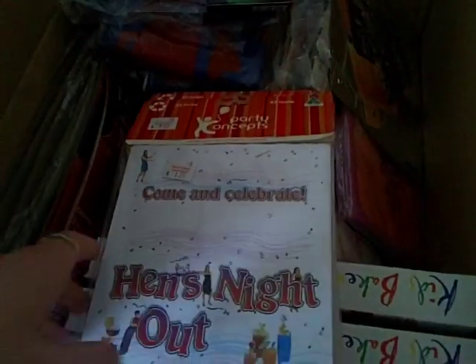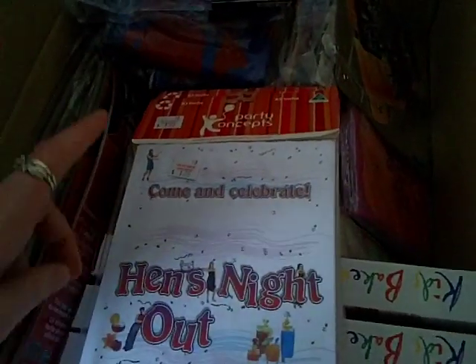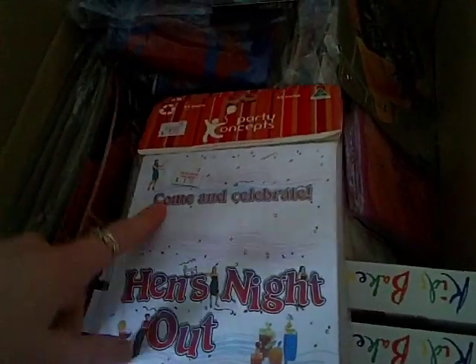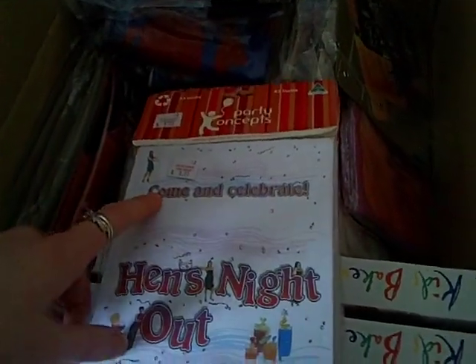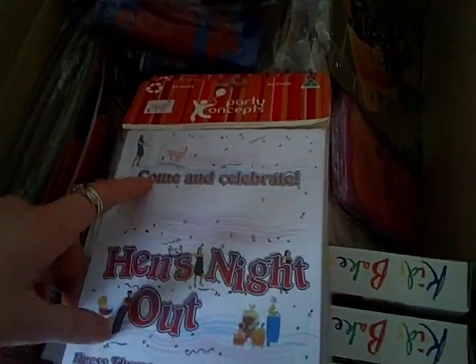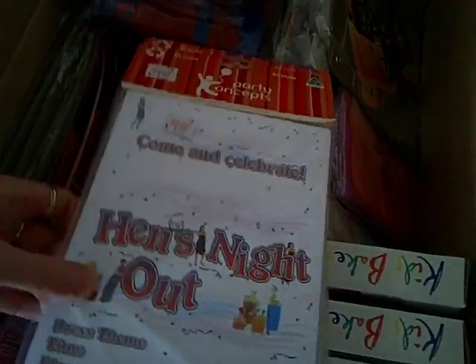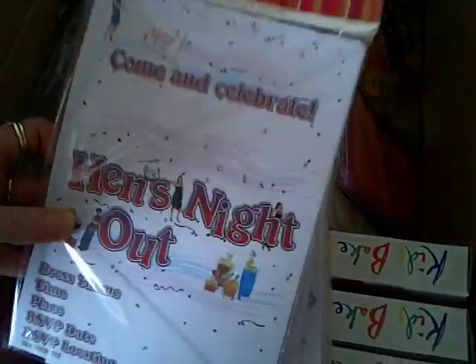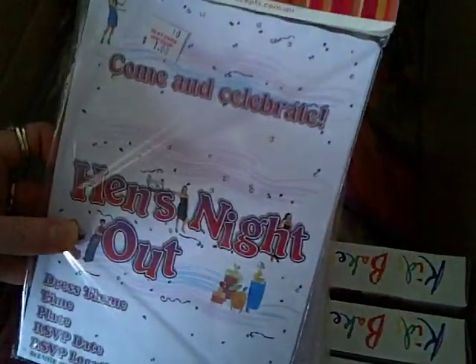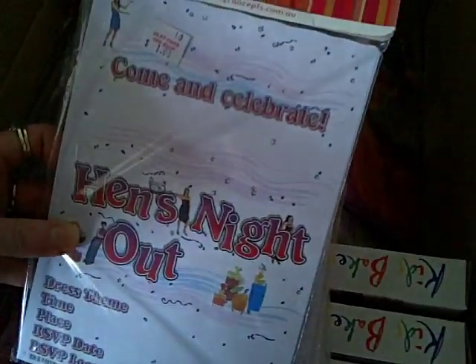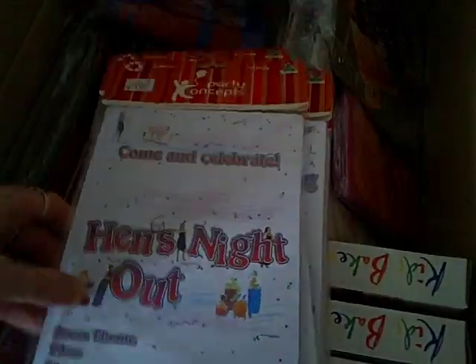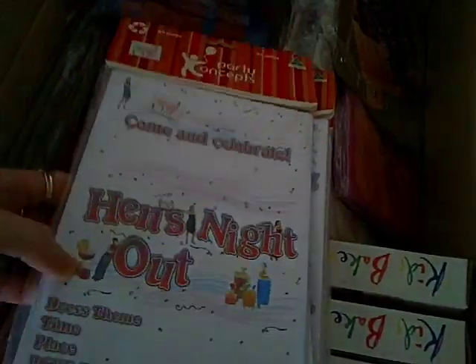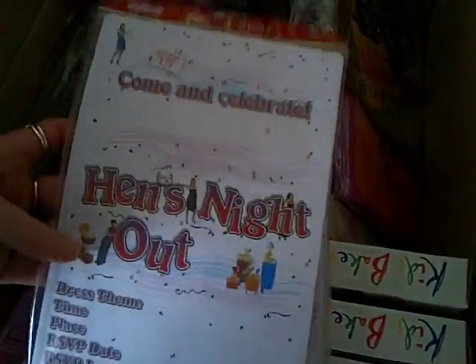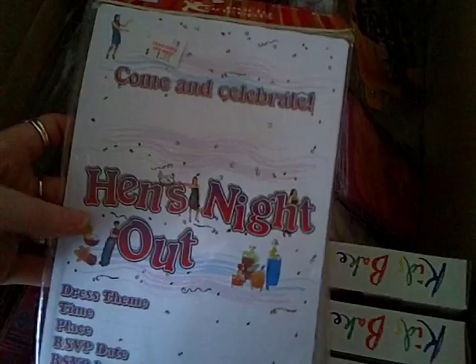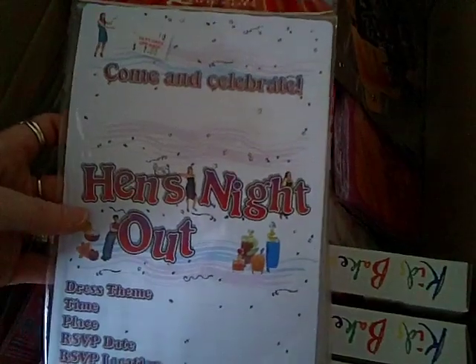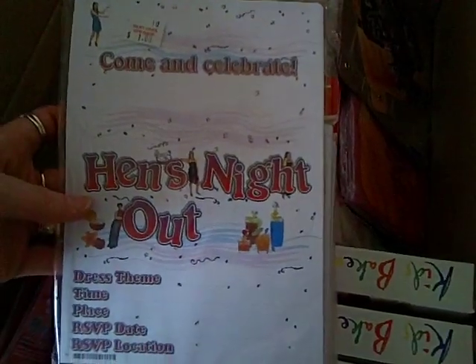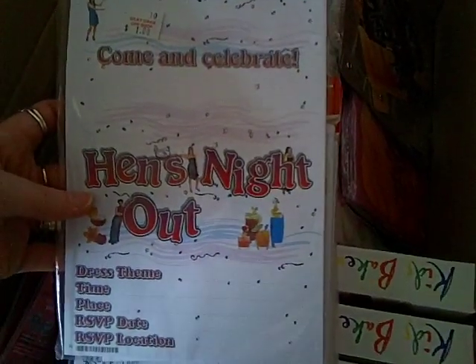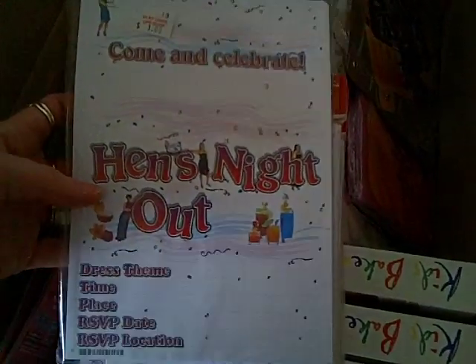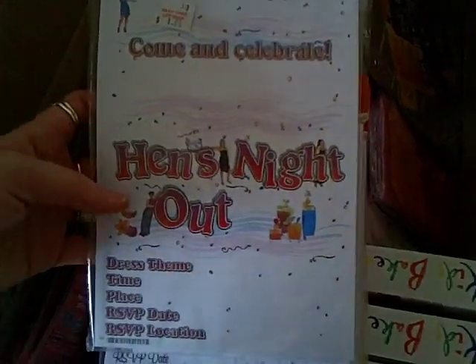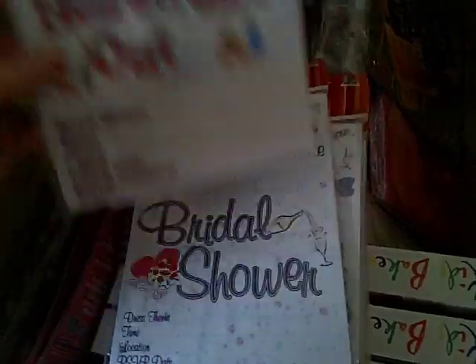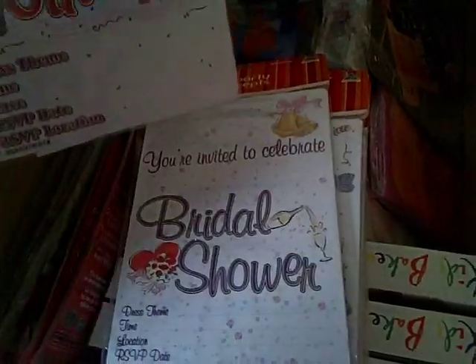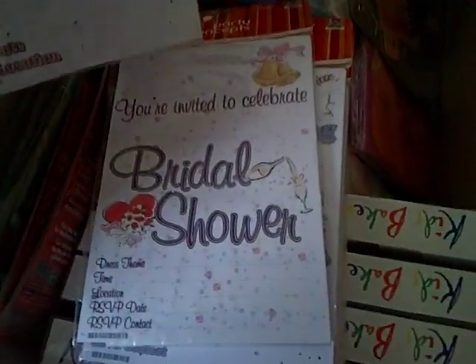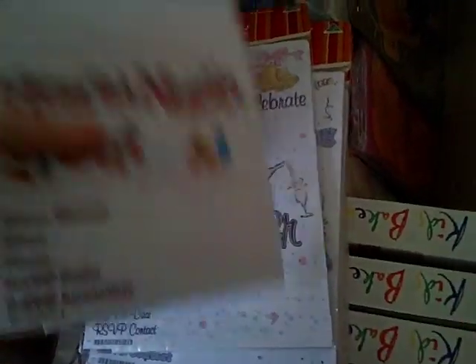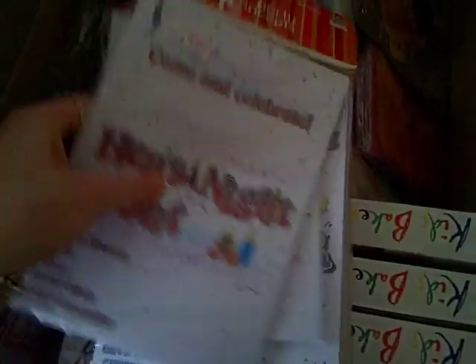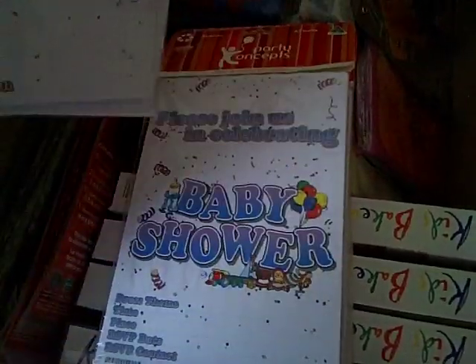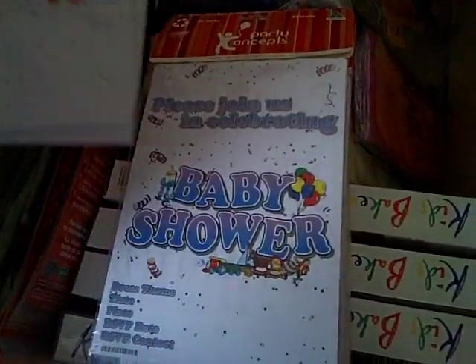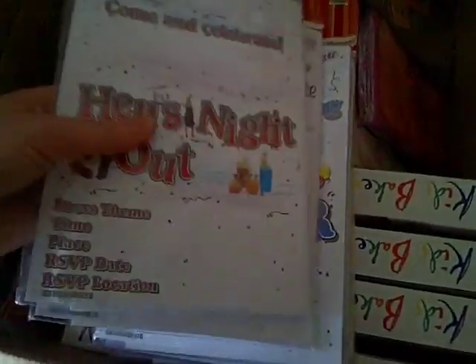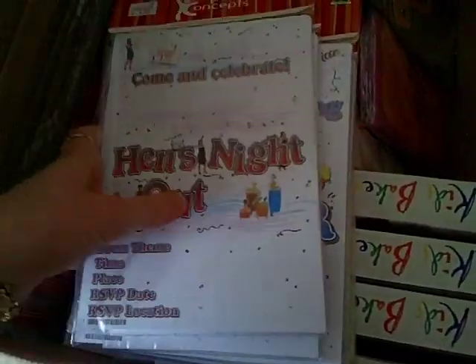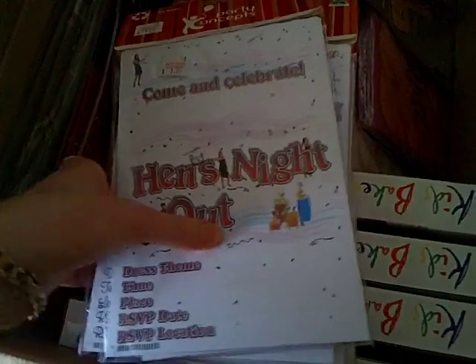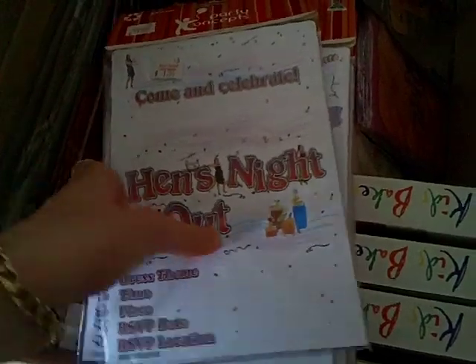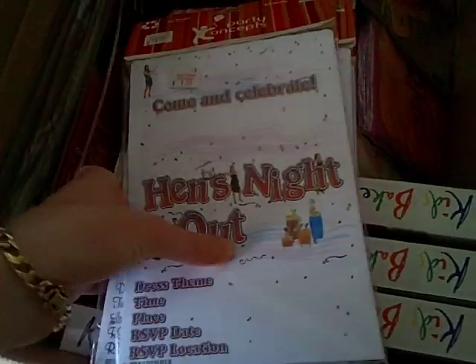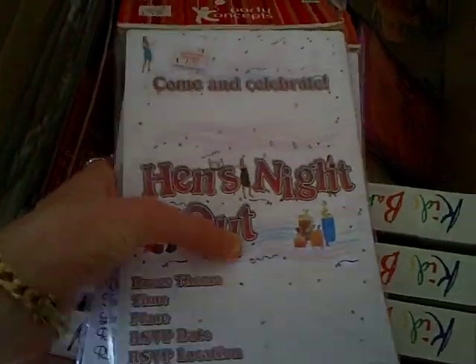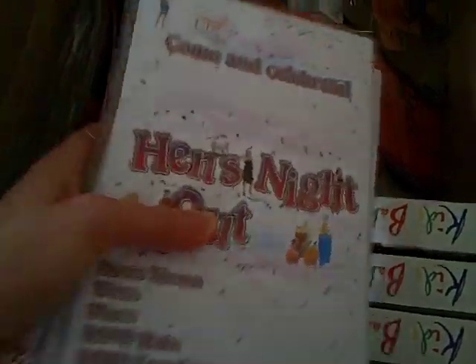This isn't from that website — I got these at an op shop for 50 cents a packet. They're just invitations: bridal shower, baby shower. And they've been selling quite well too.